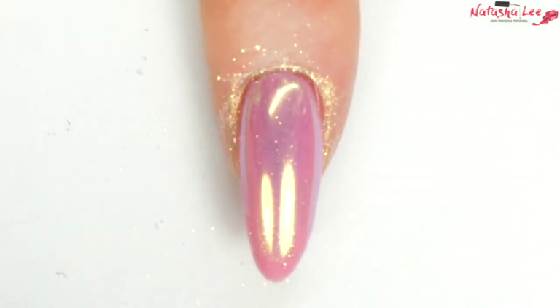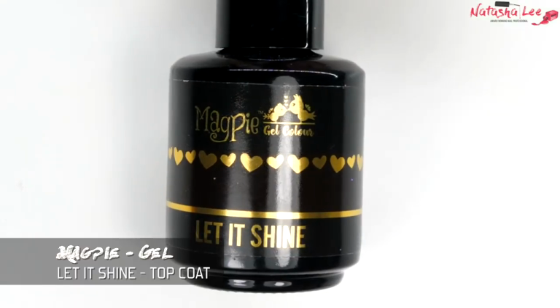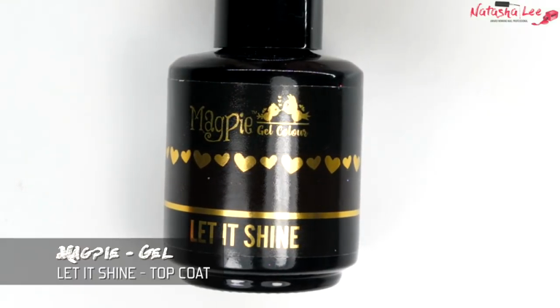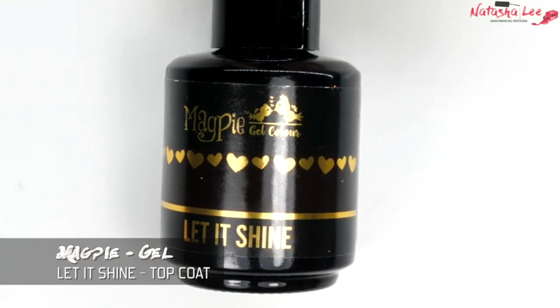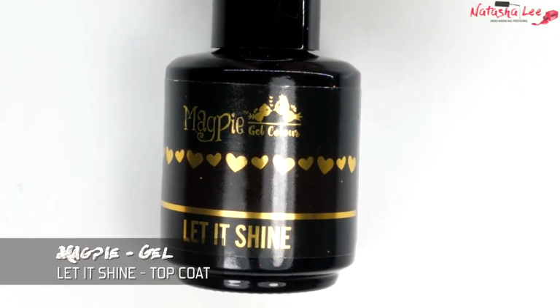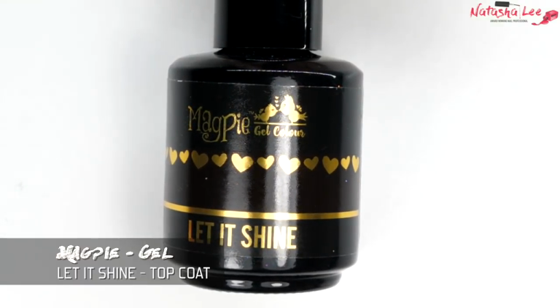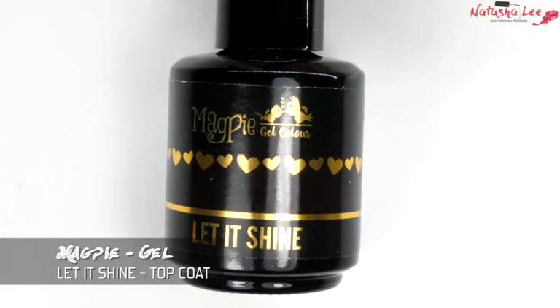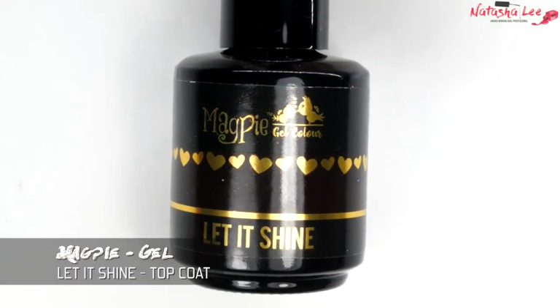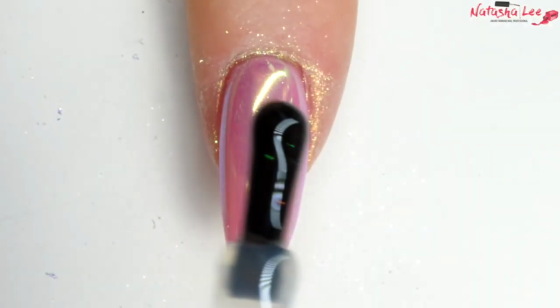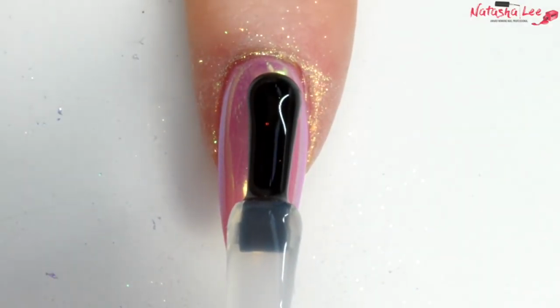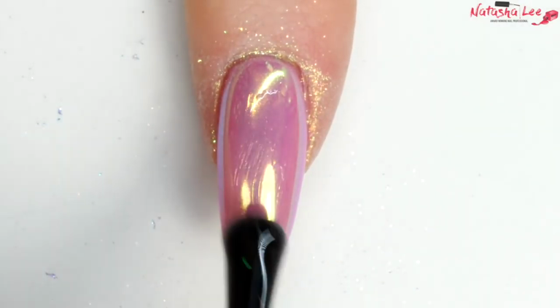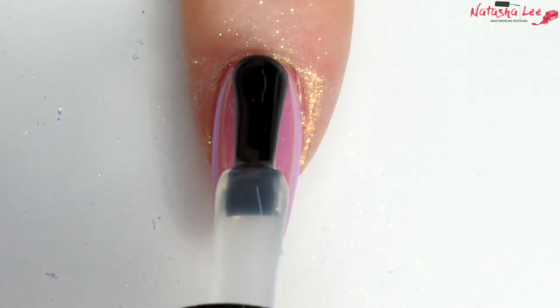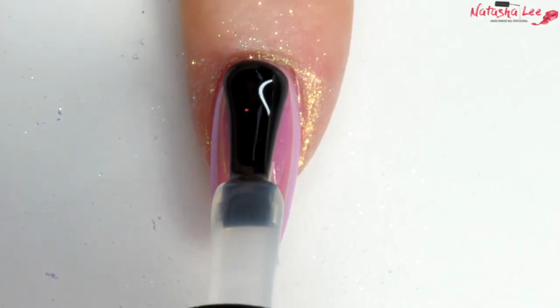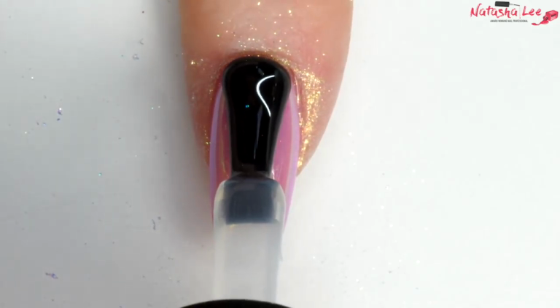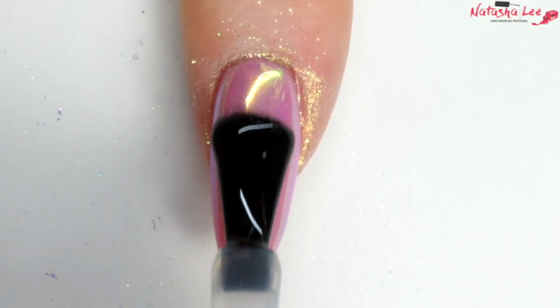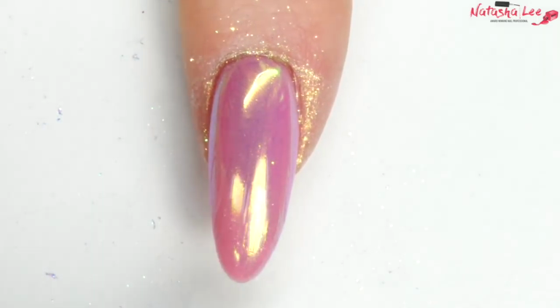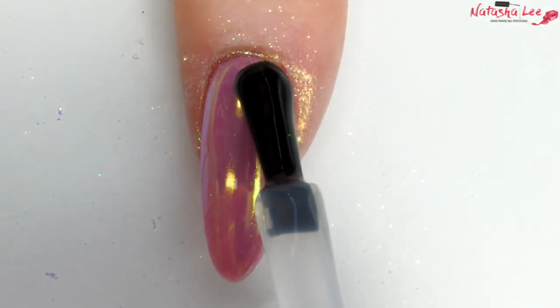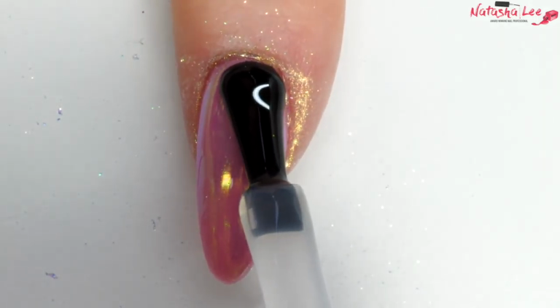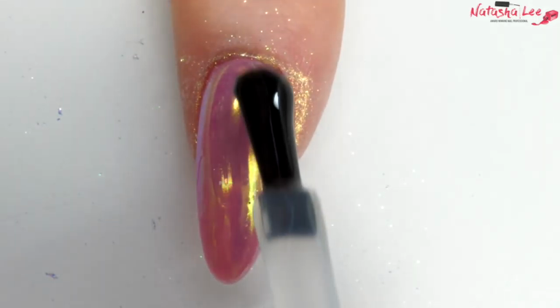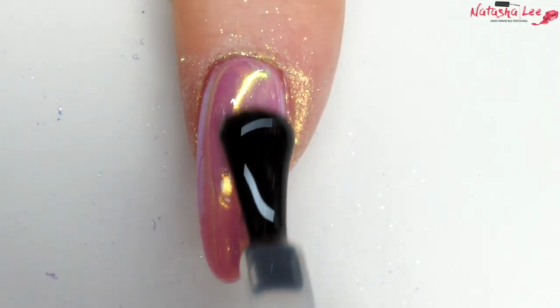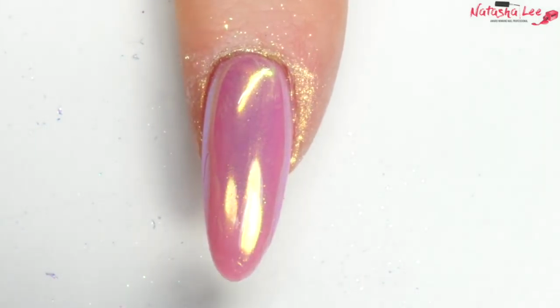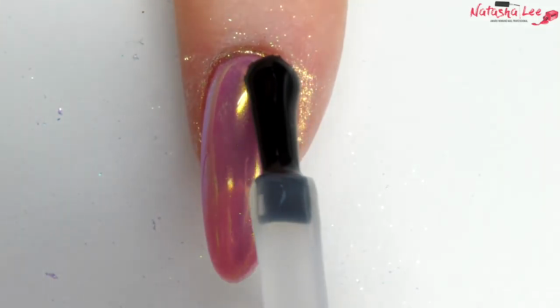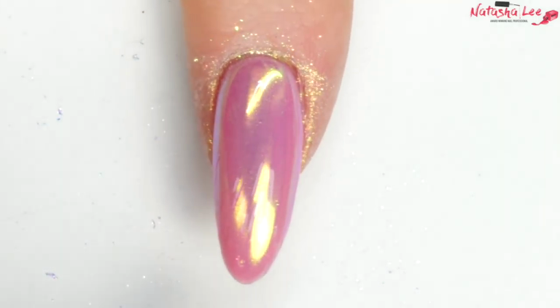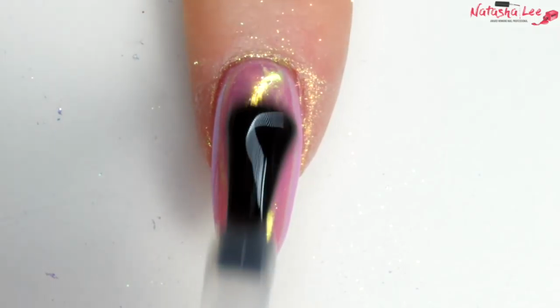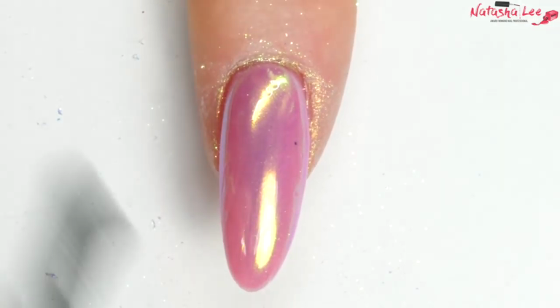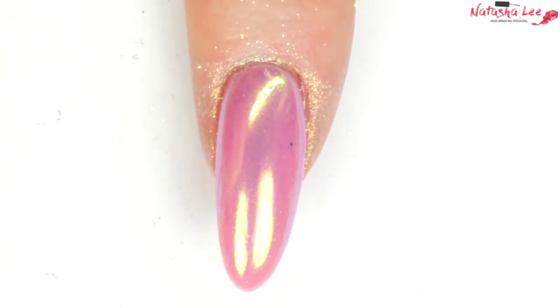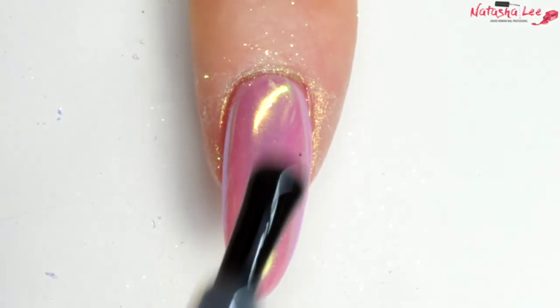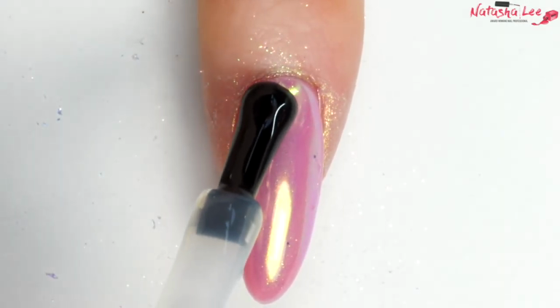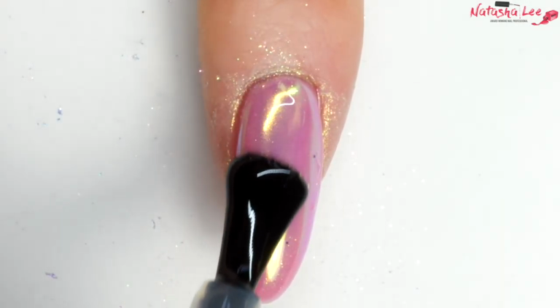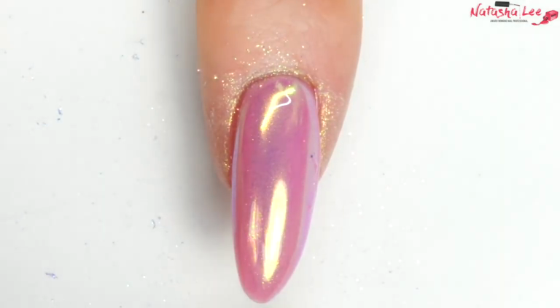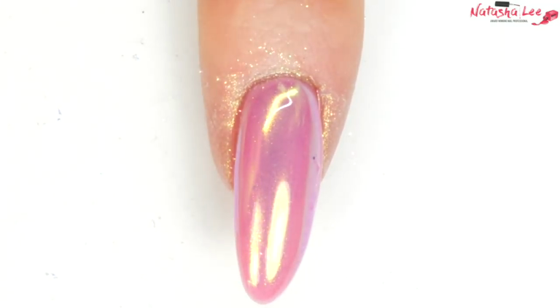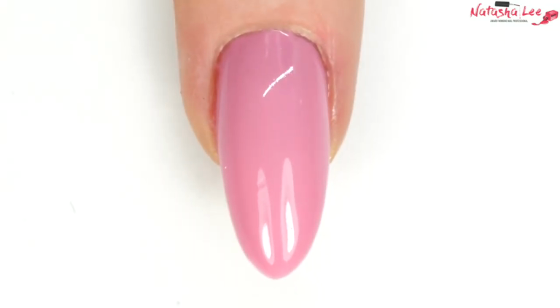When you're happy with the final look, apply some top coat to the nail — this one has glitter in it. I always keep a separate top coat for my glitters and dusts so it doesn't affect the one I use on my regular colors.